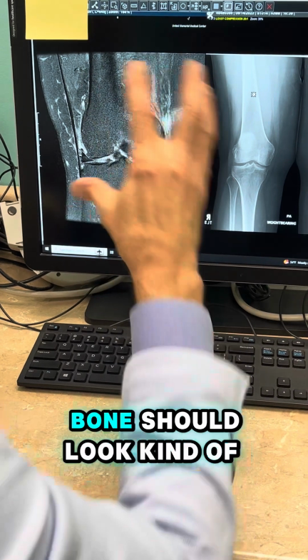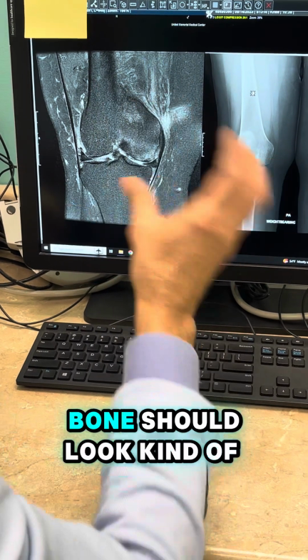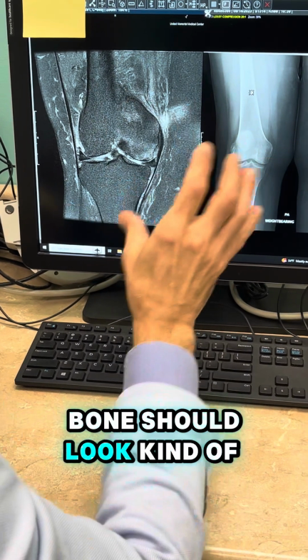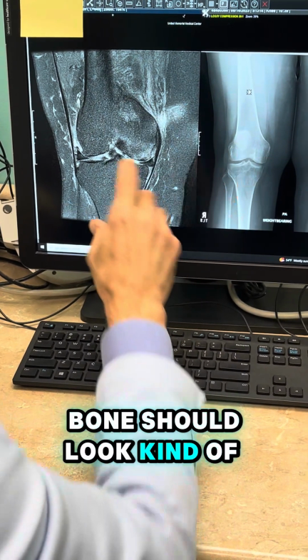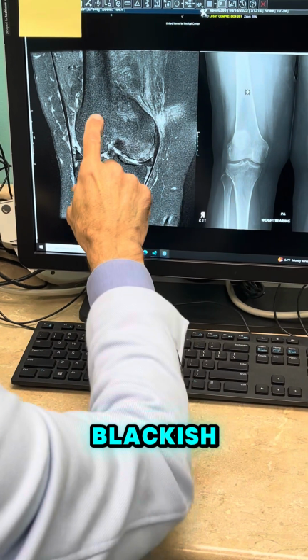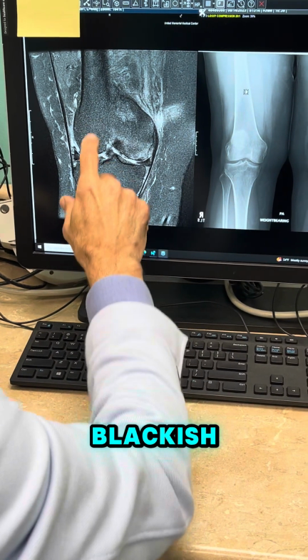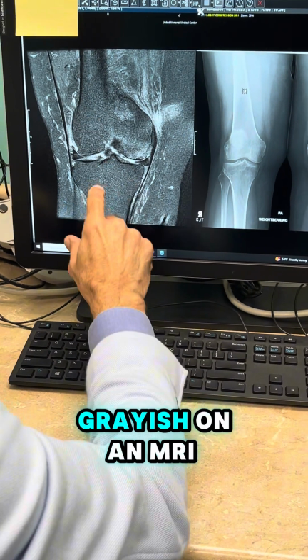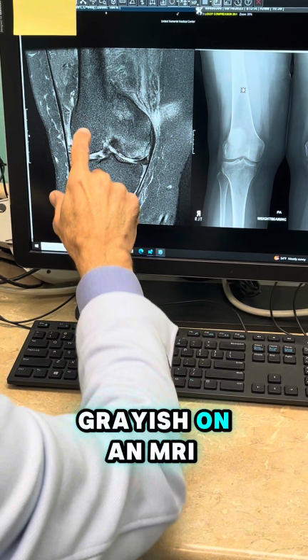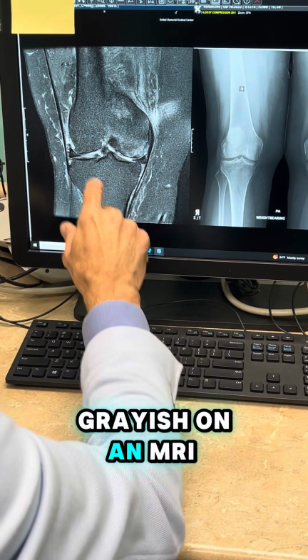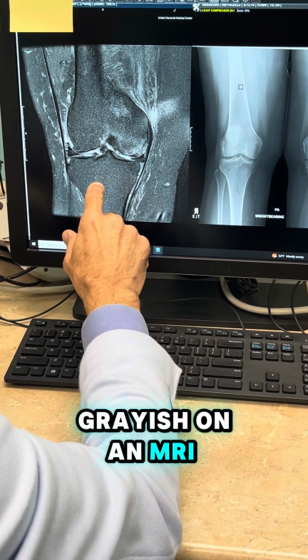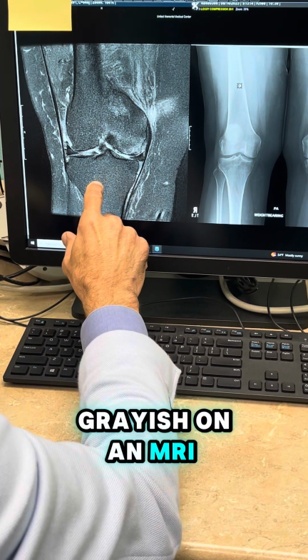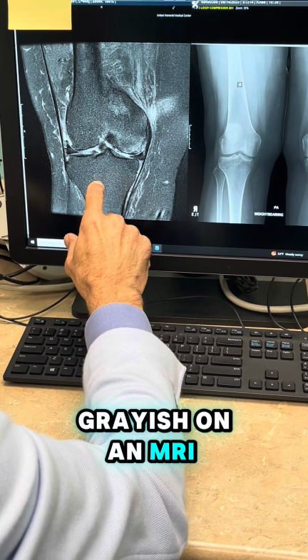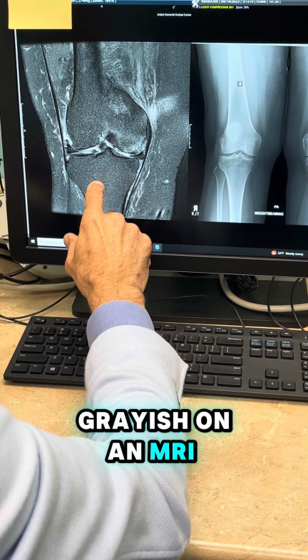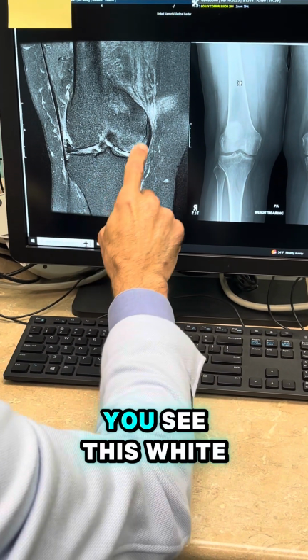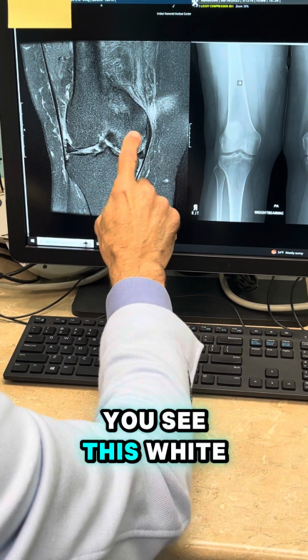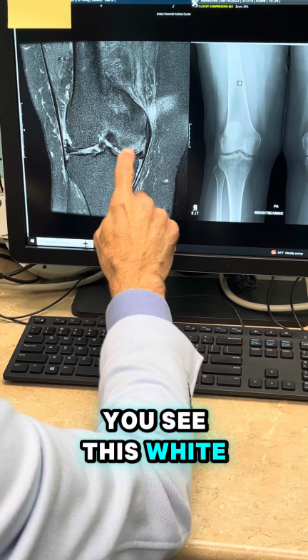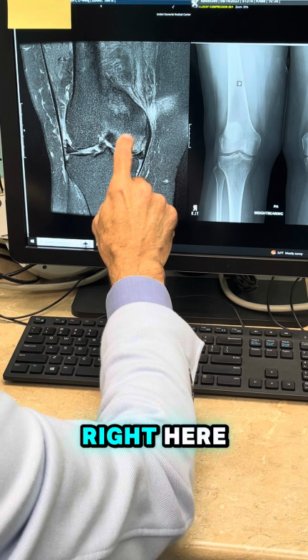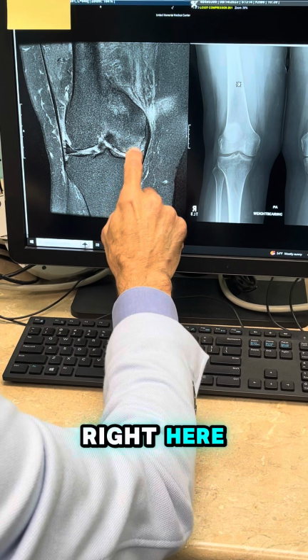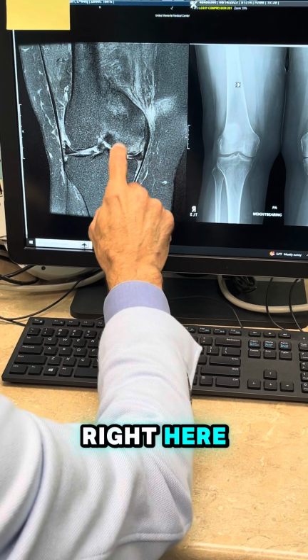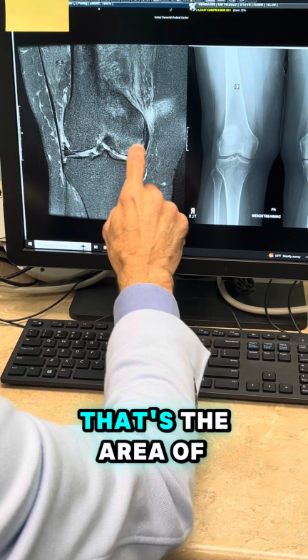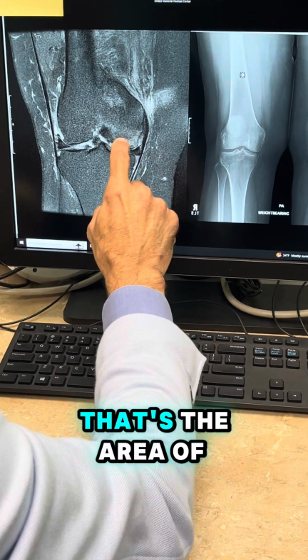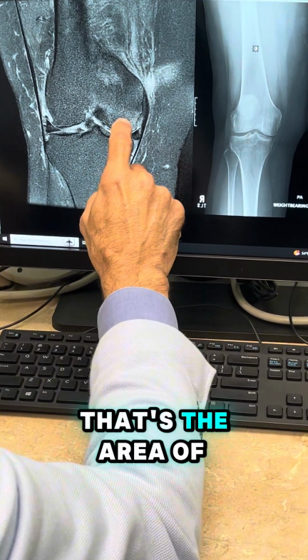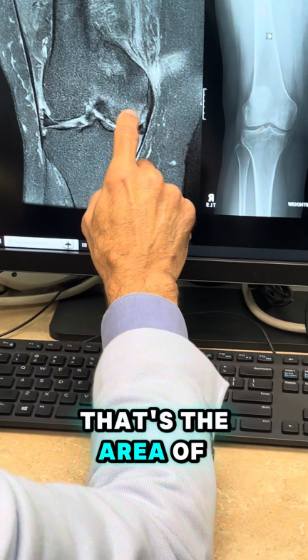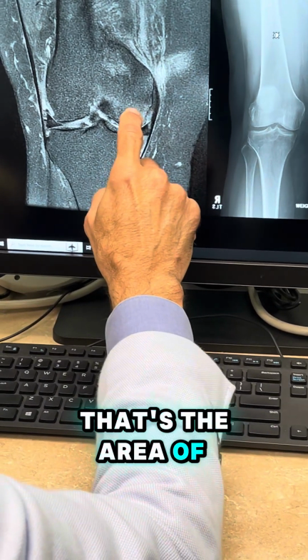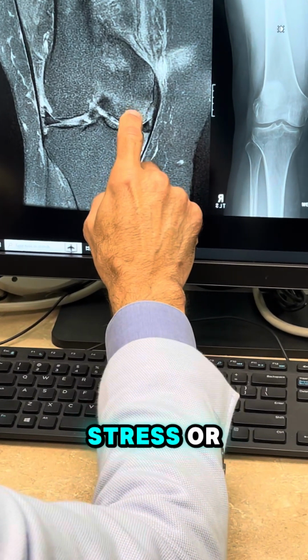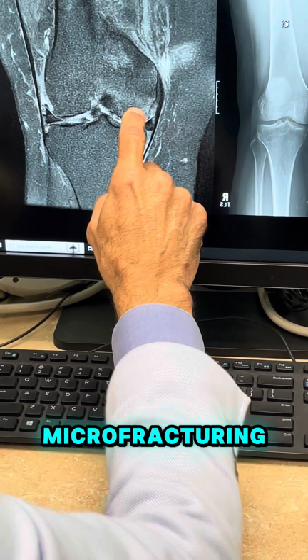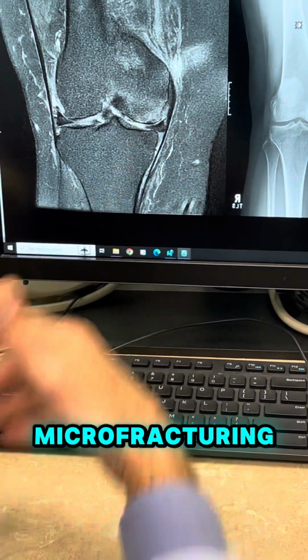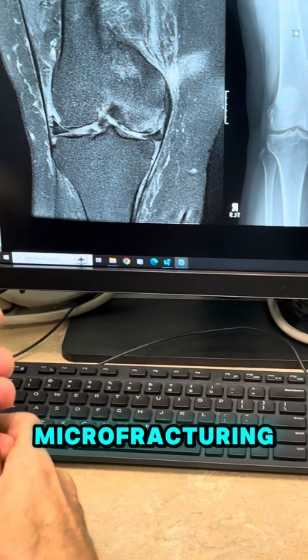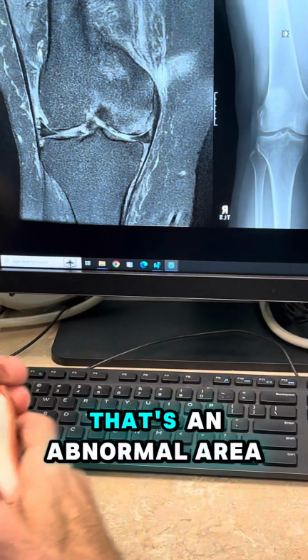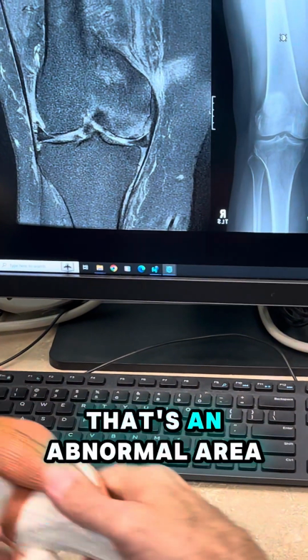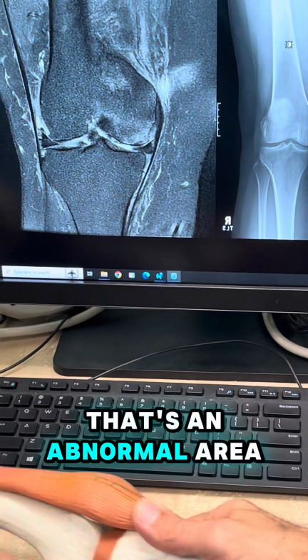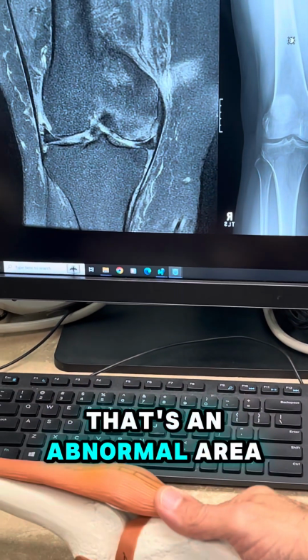Bone should look kind of blackish-grayish on an MRI. You see this white area right here? That's the area of stress or microfracturing — that's an abnormal area.